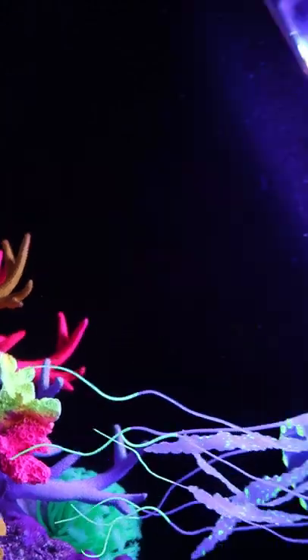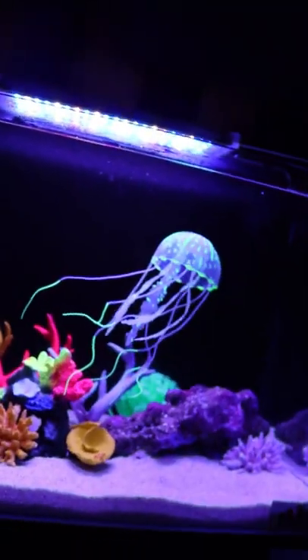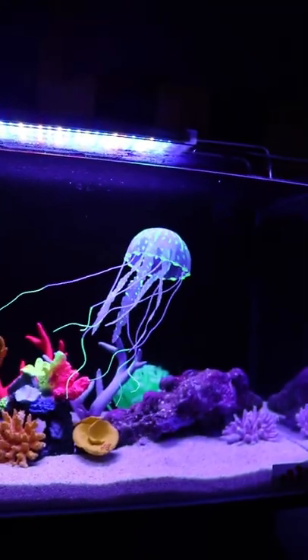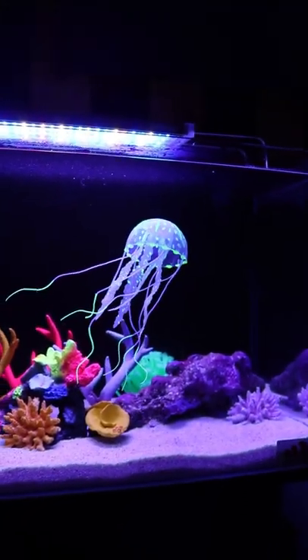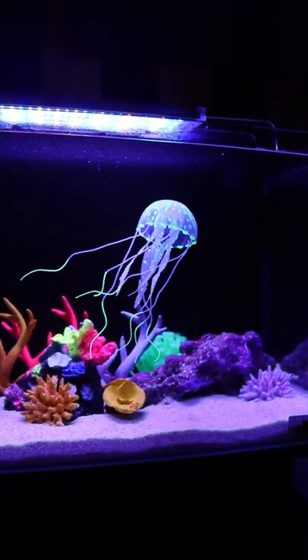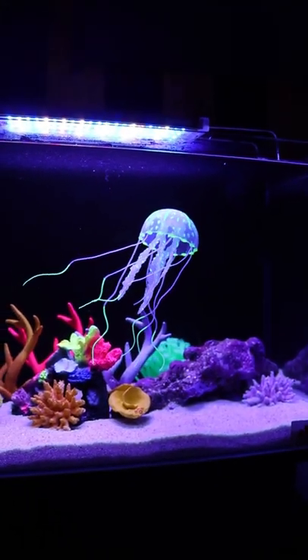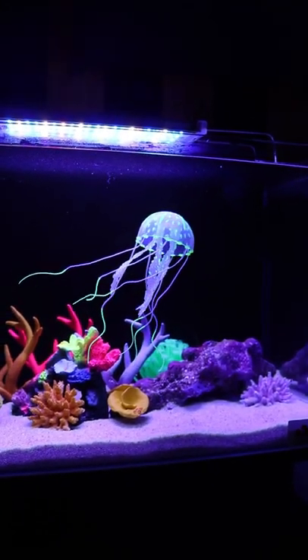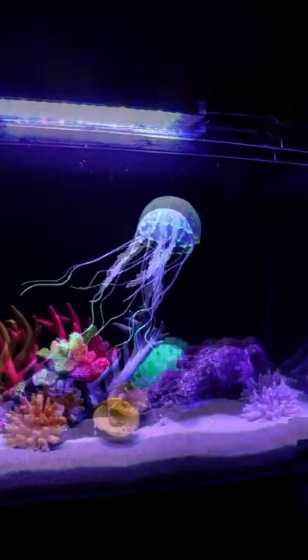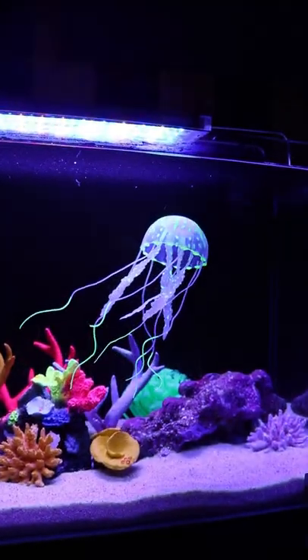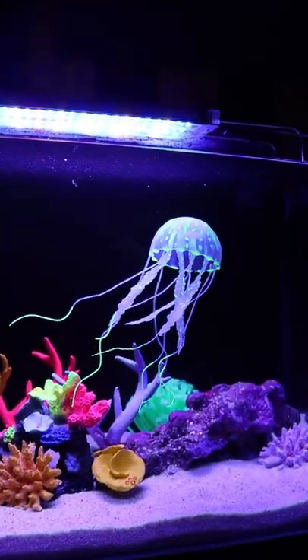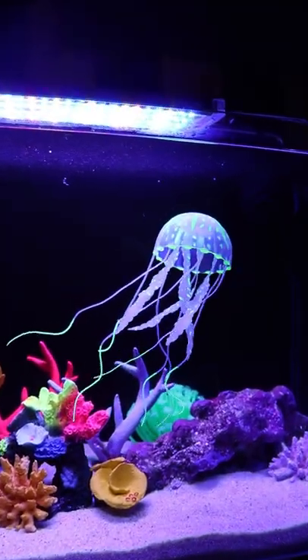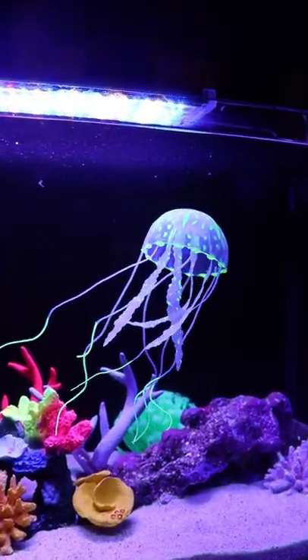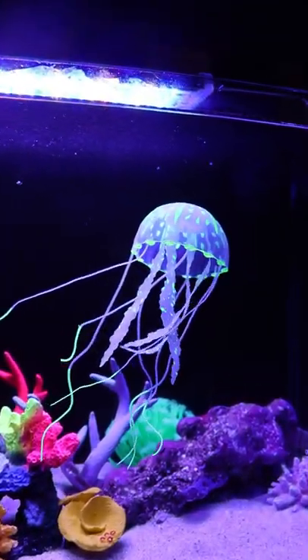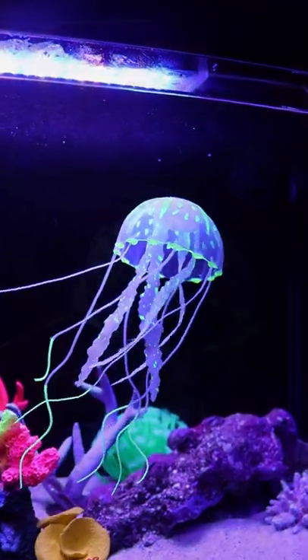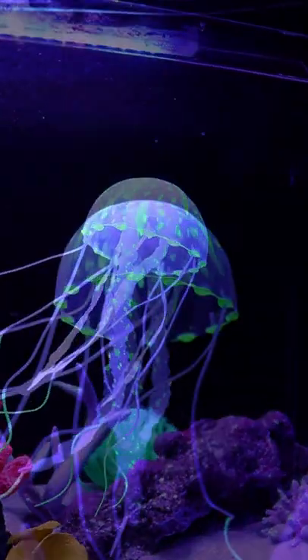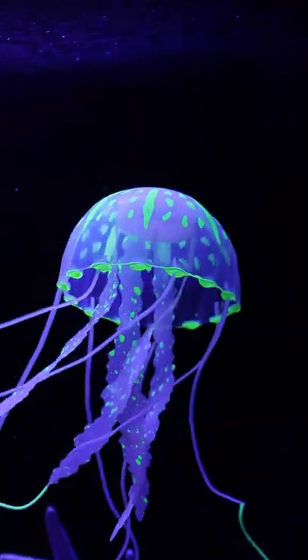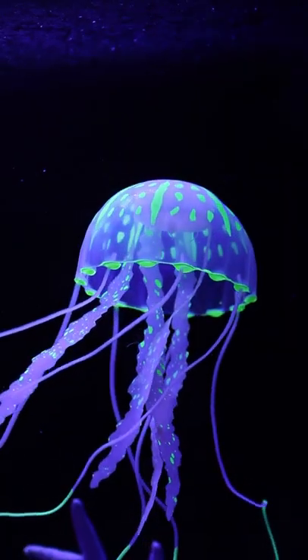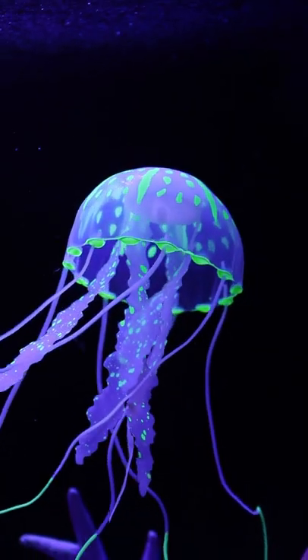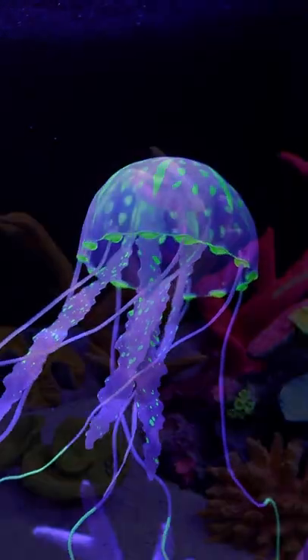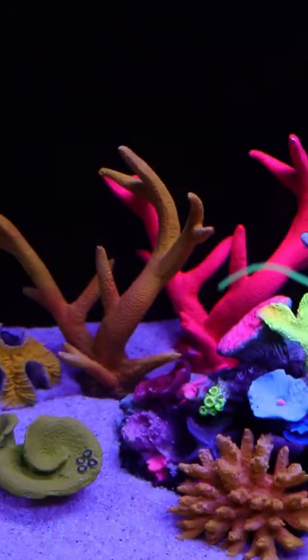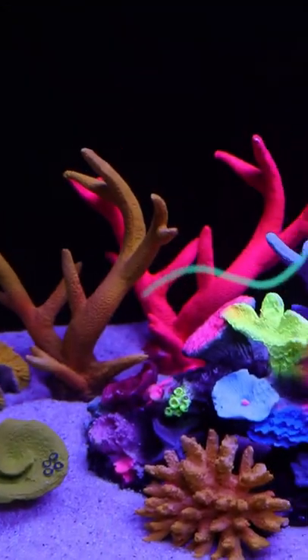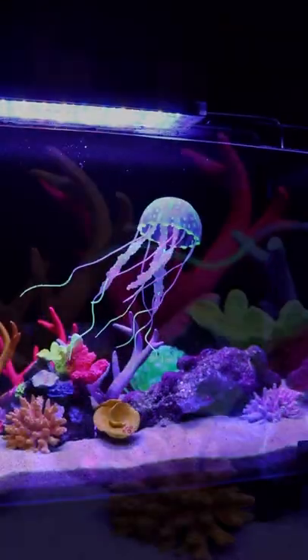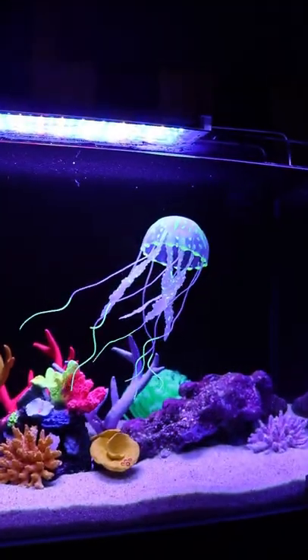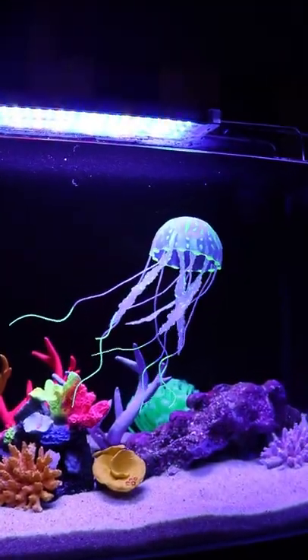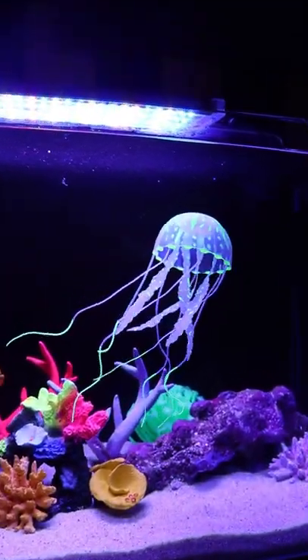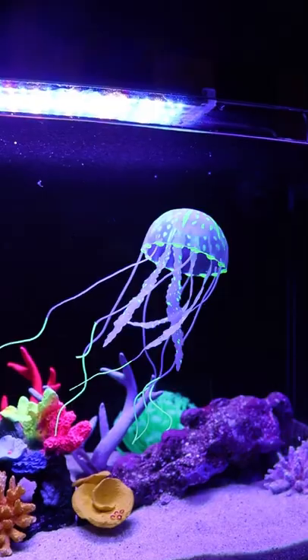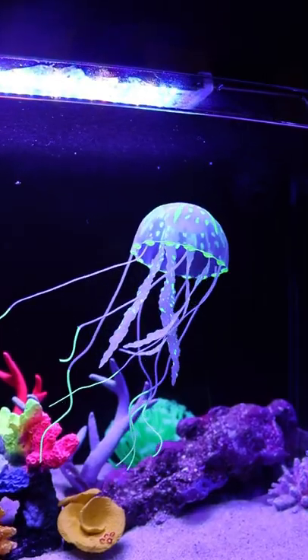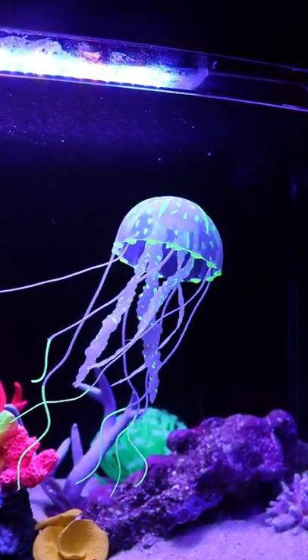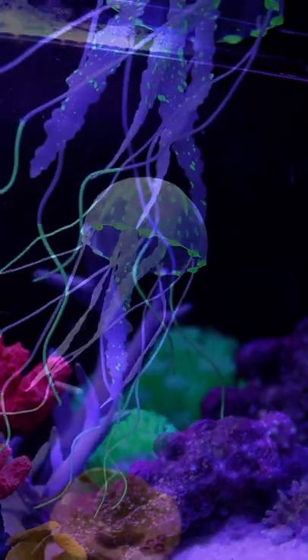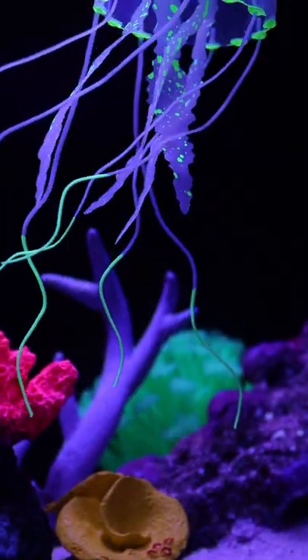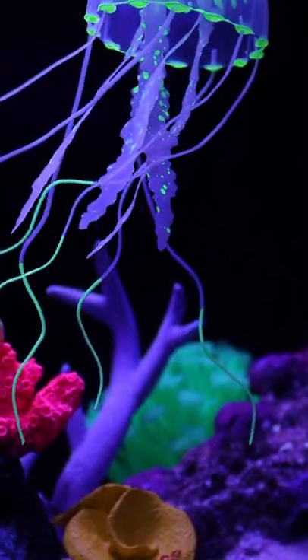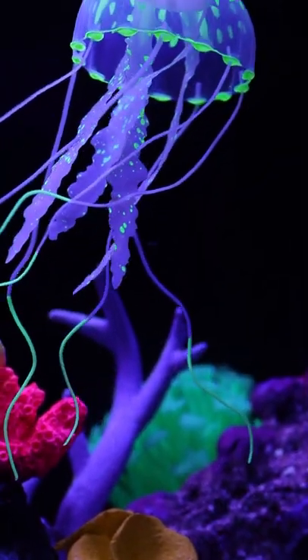If you are looking for jellyfish and corals, there is a lot of marine tank. If you are looking for a marine tank, you can definitely check these tanks.